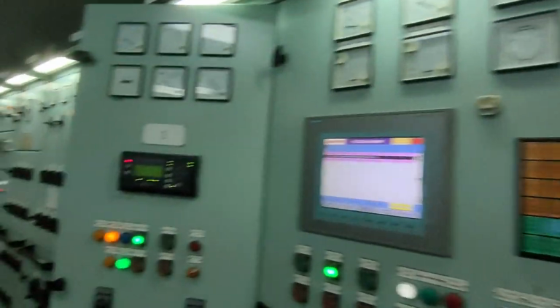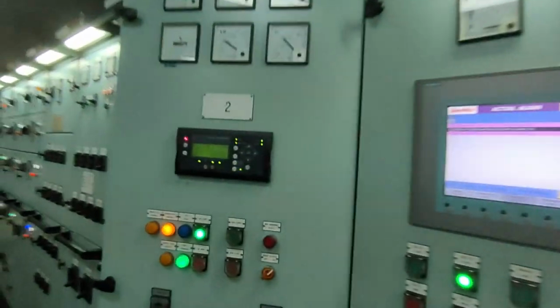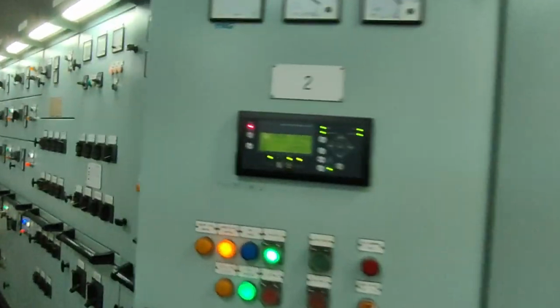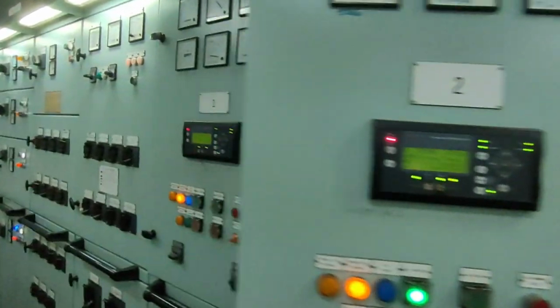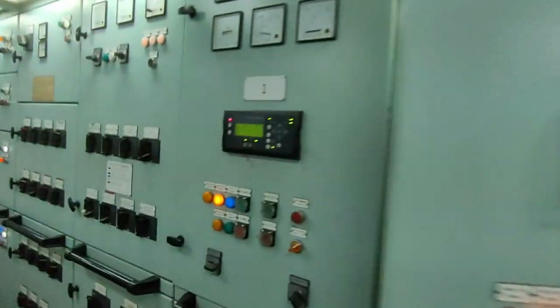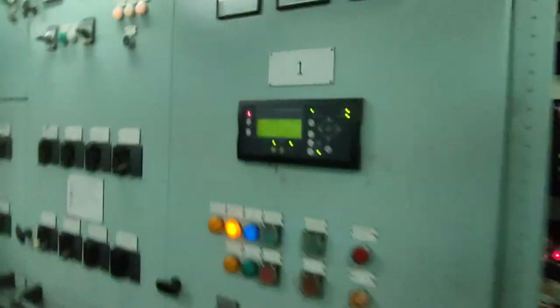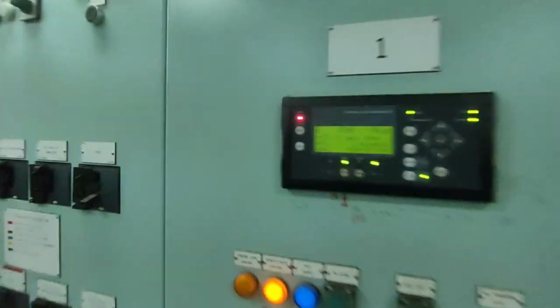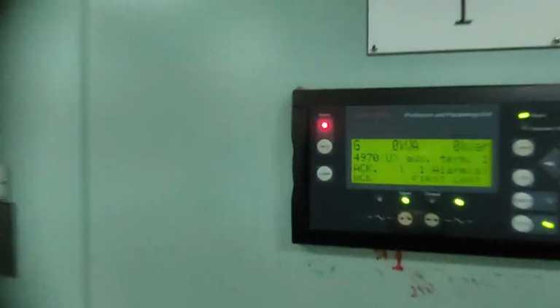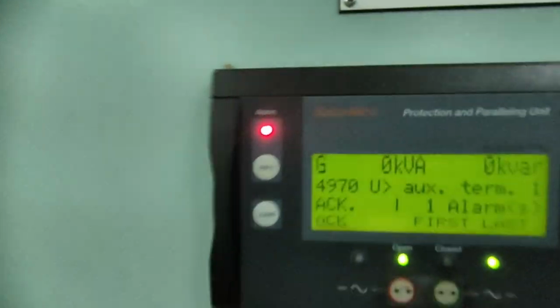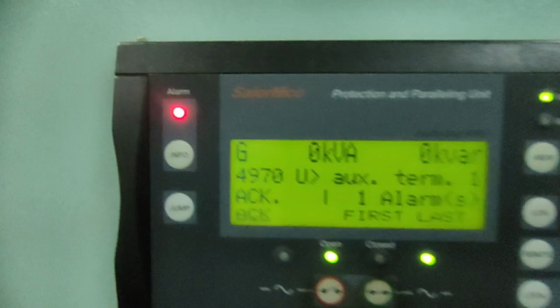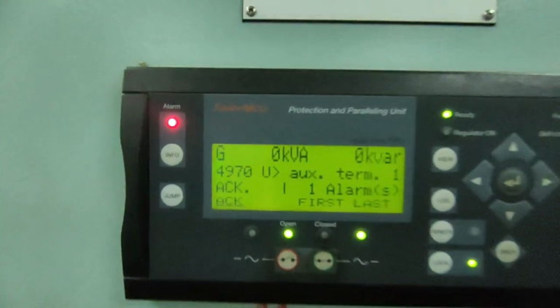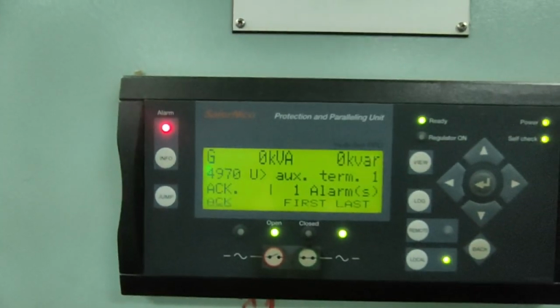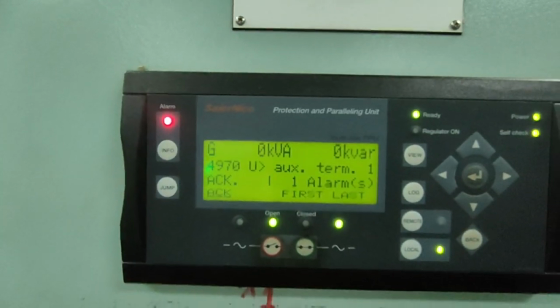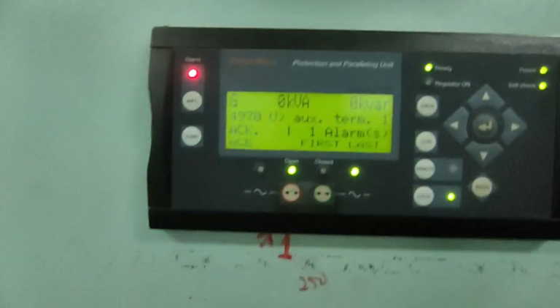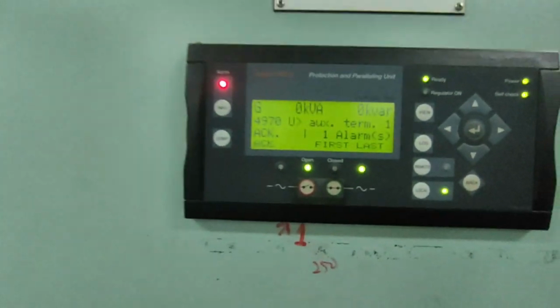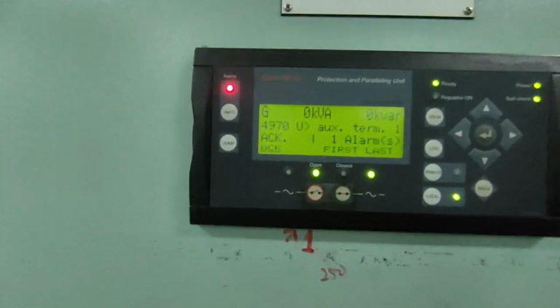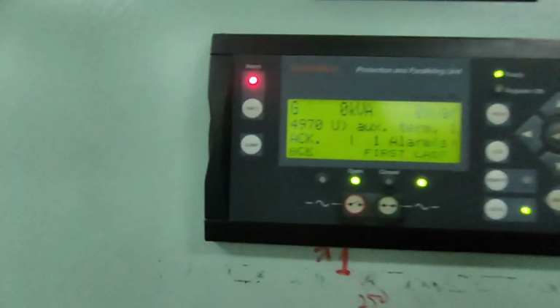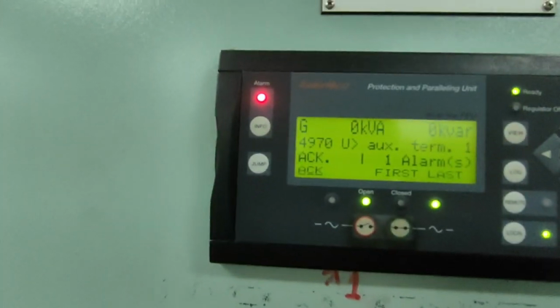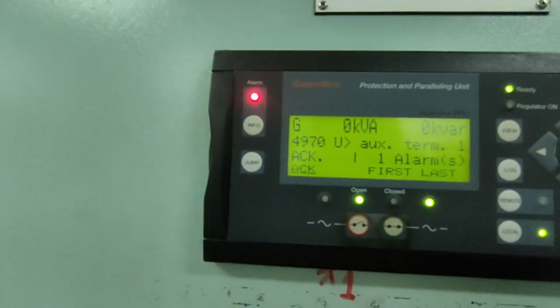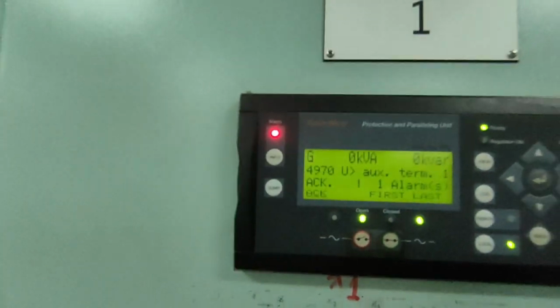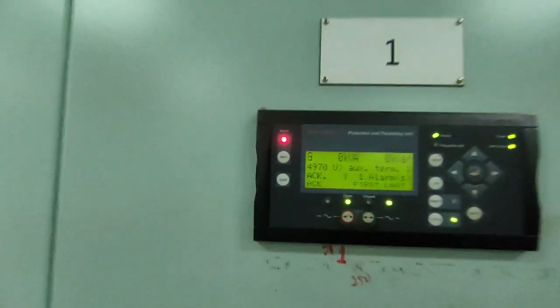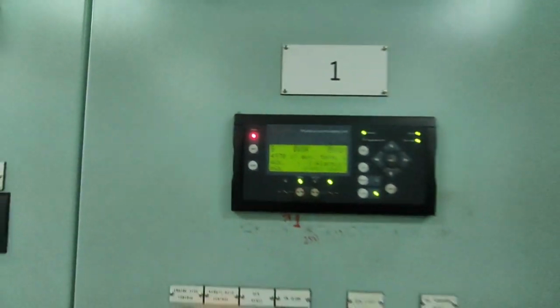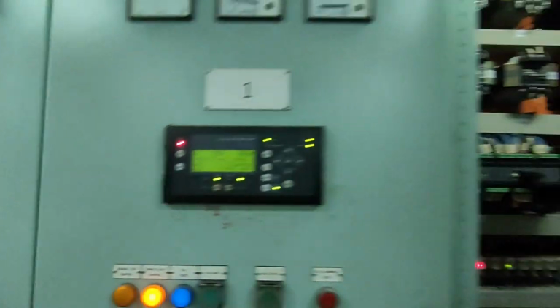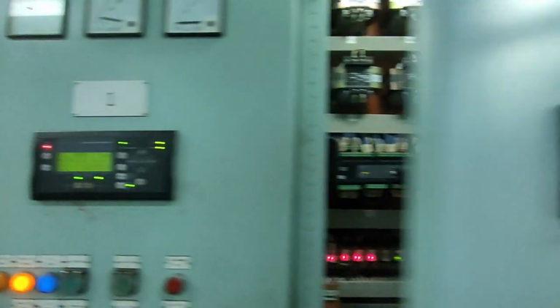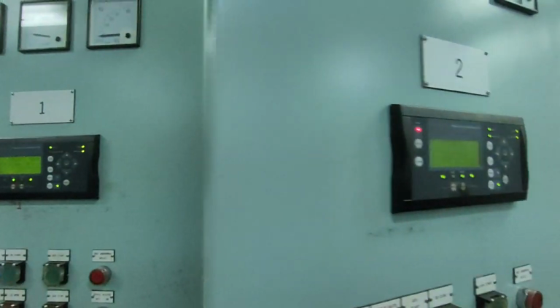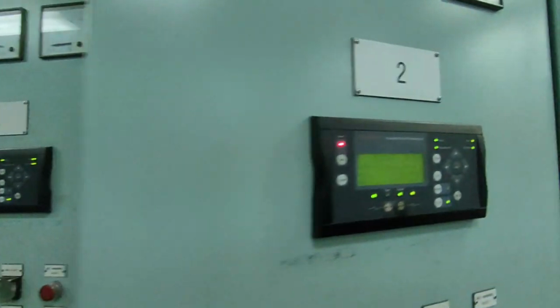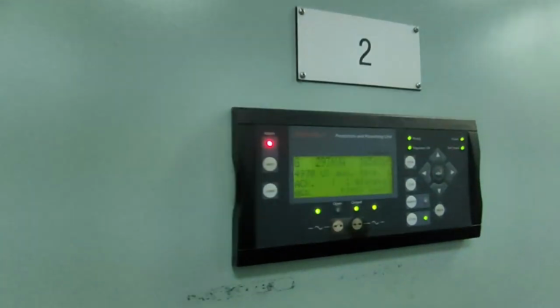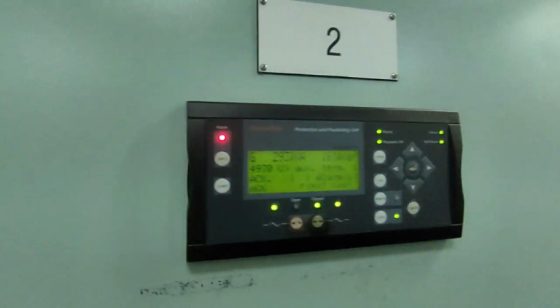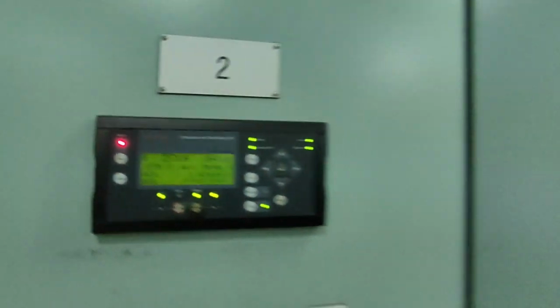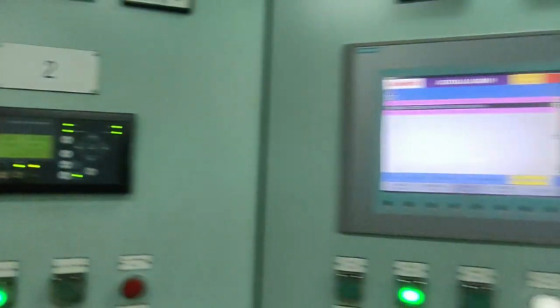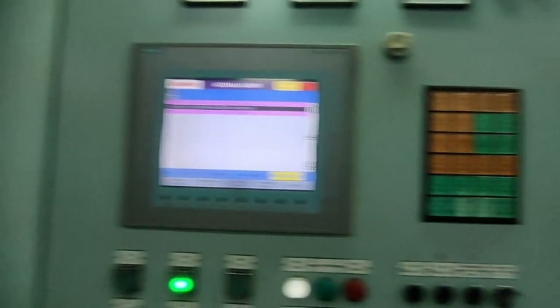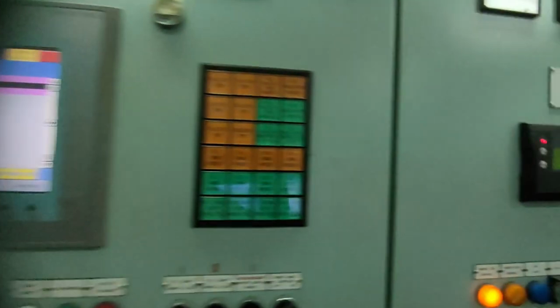One, two and three, you can see here. Number one, we have an alarm — code 4, 9, 7, 0 — accident terminal number one. Also number two and number three have the same alarm.